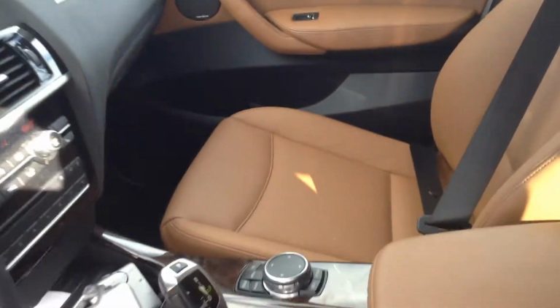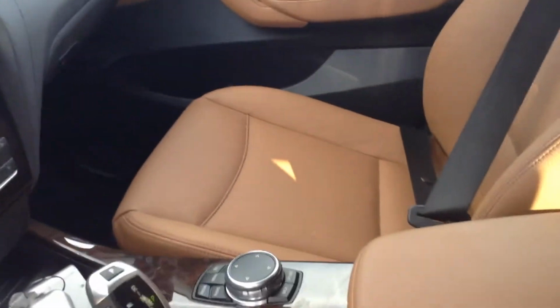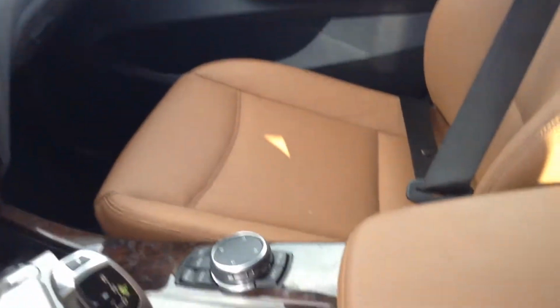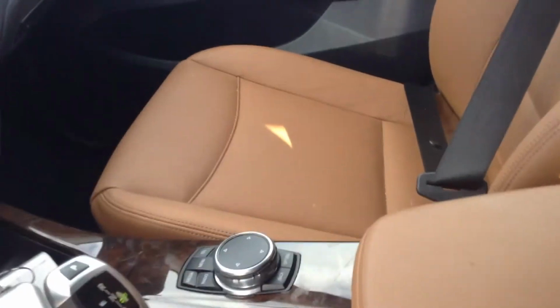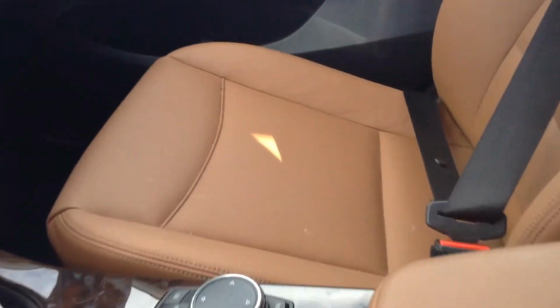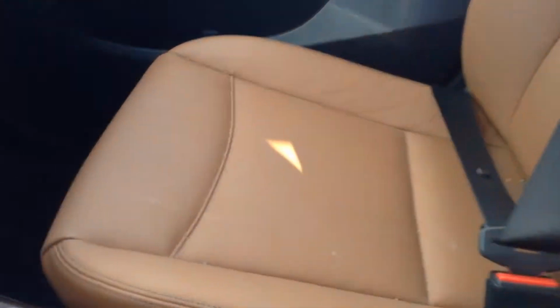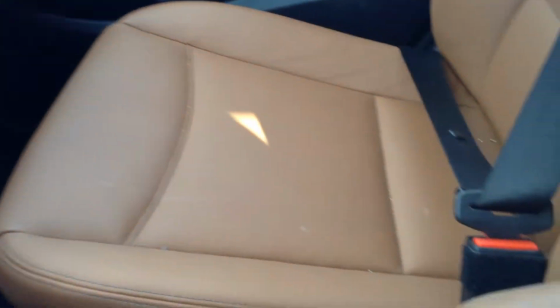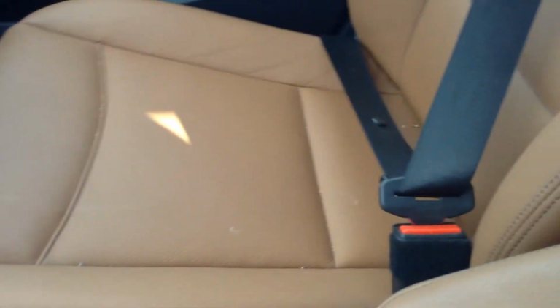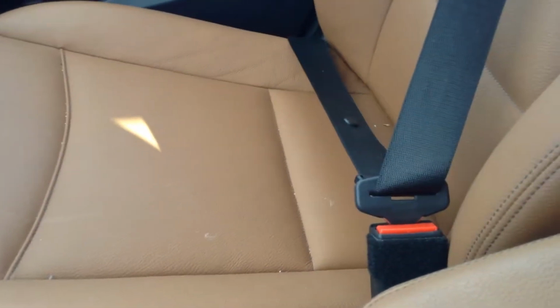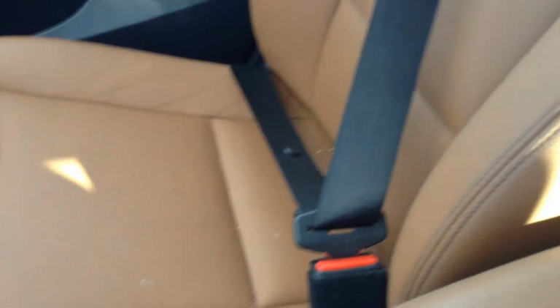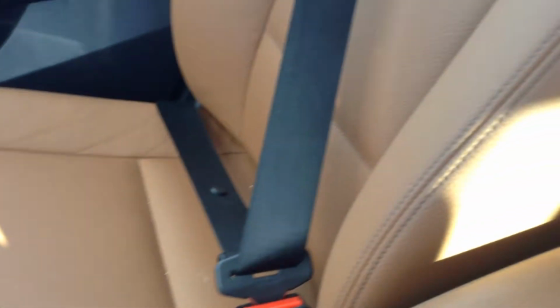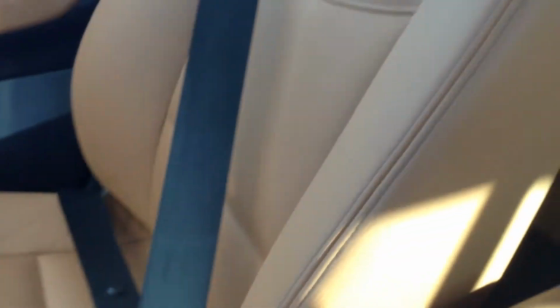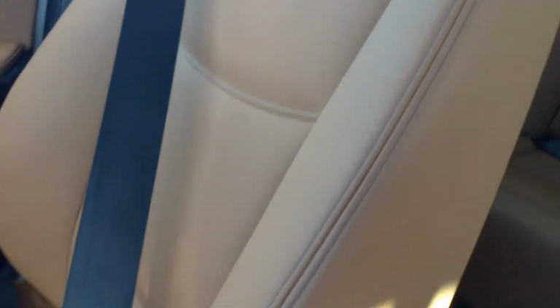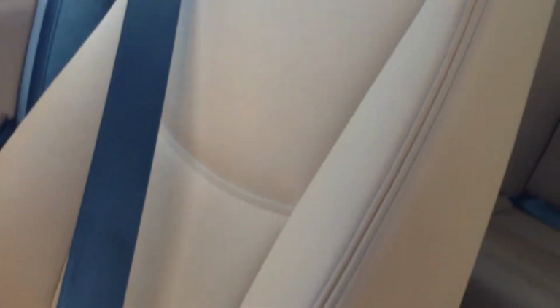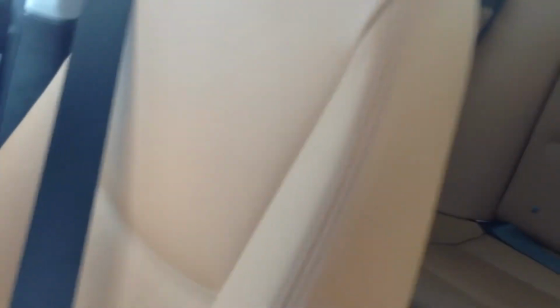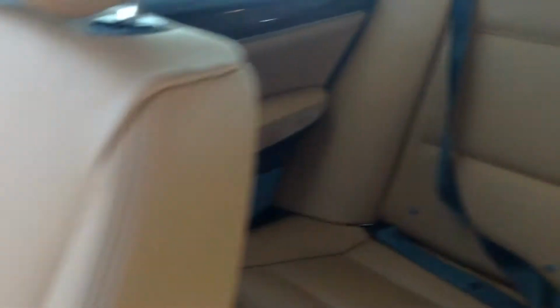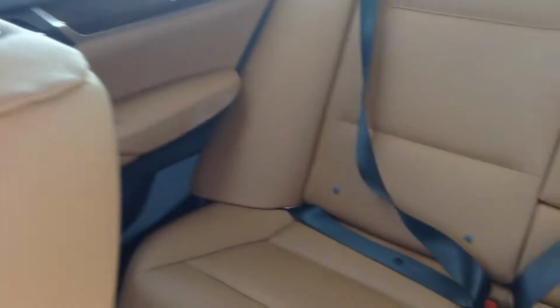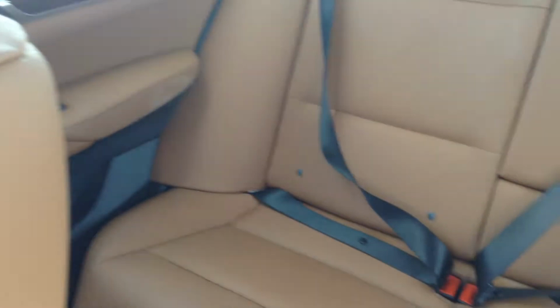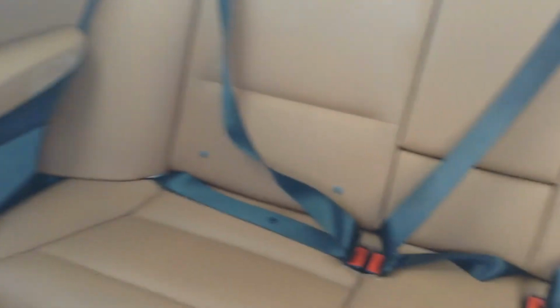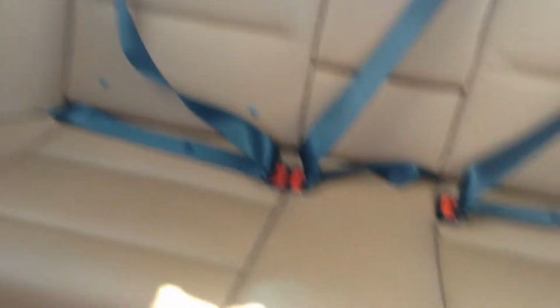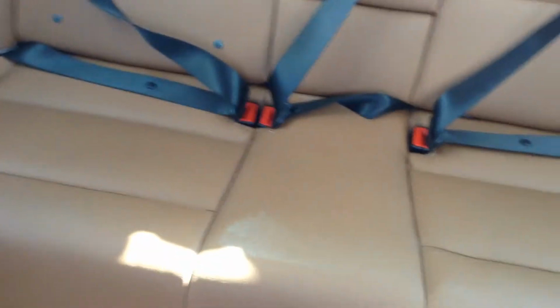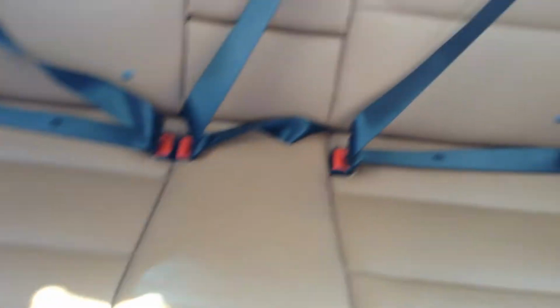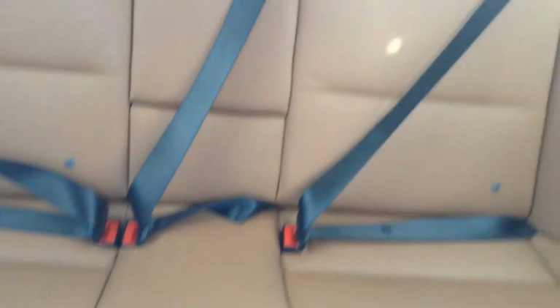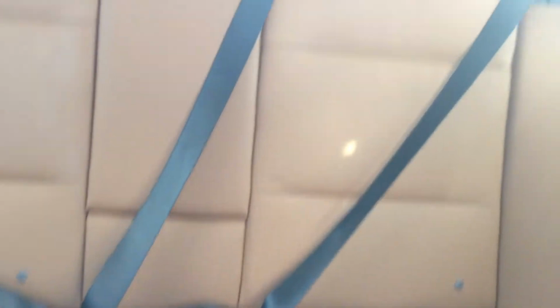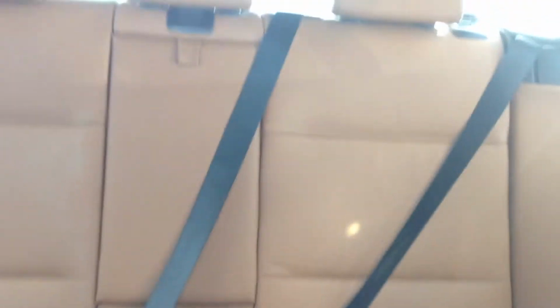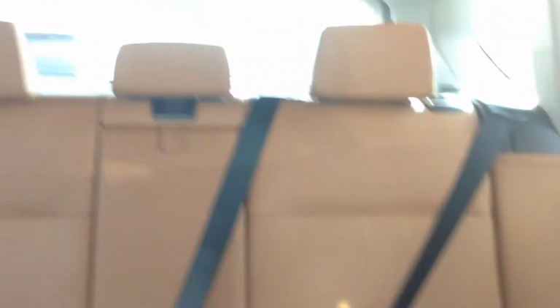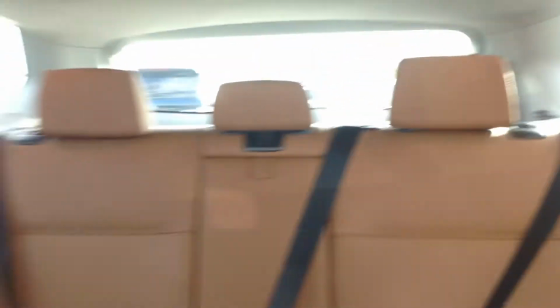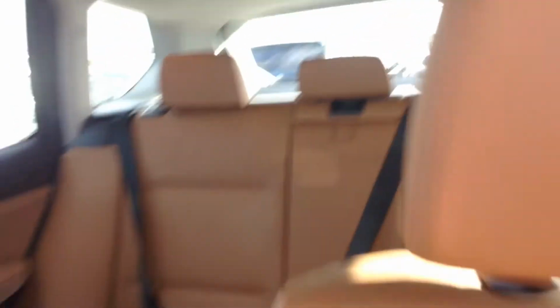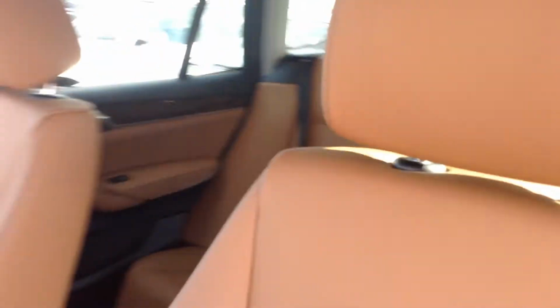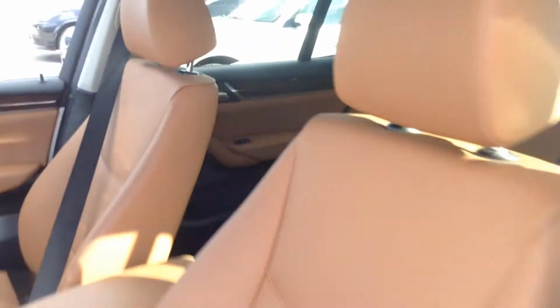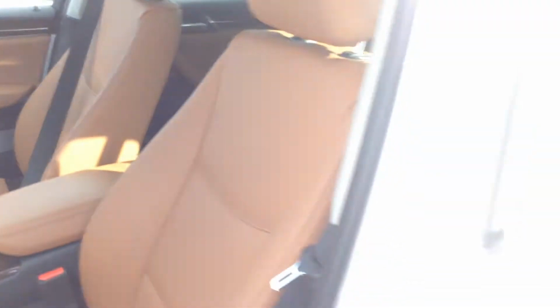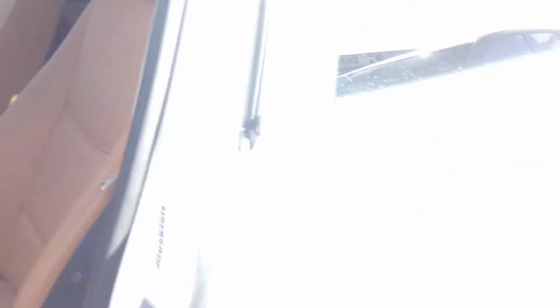Hopefully you can see this — it's kind of bright outside. The leather is in great condition. Plenty of room; it's the perfect size sport activity vehicle.